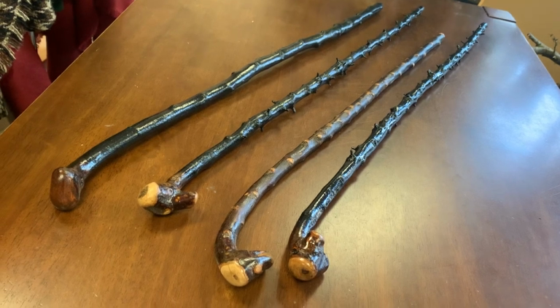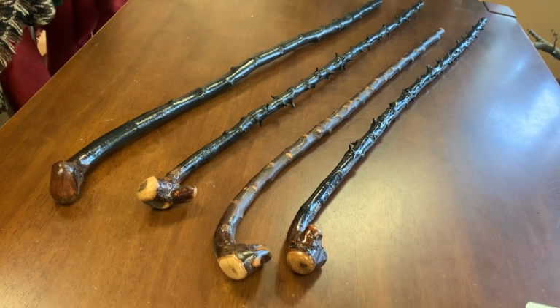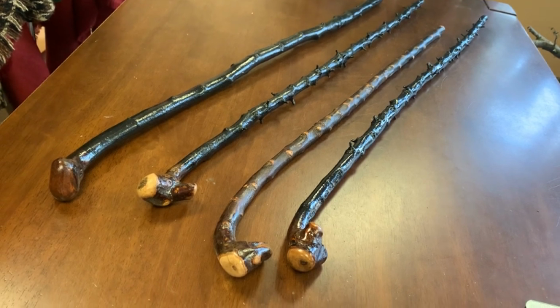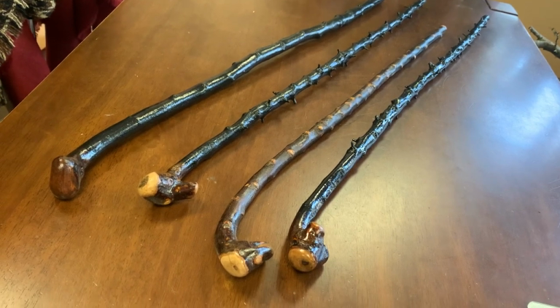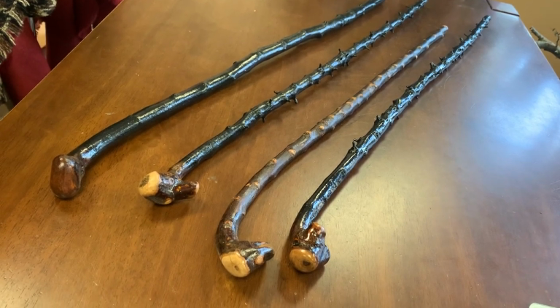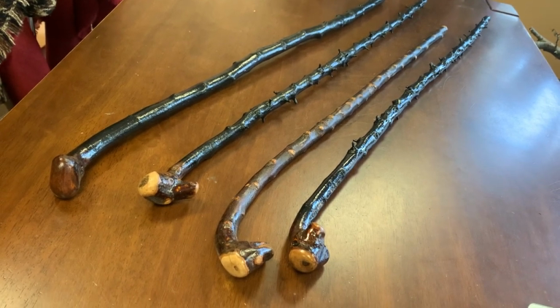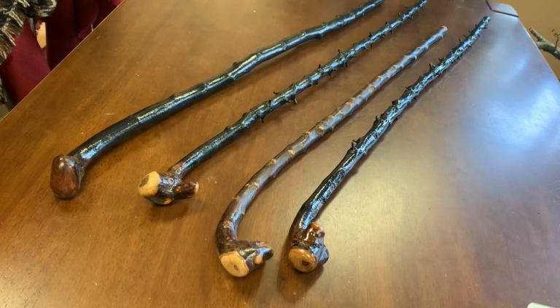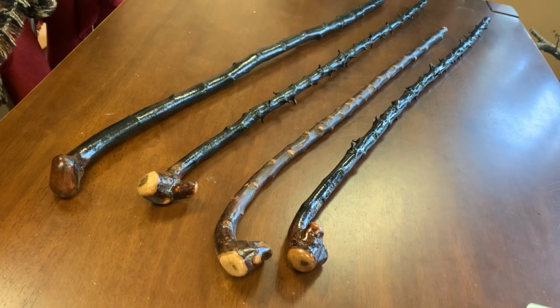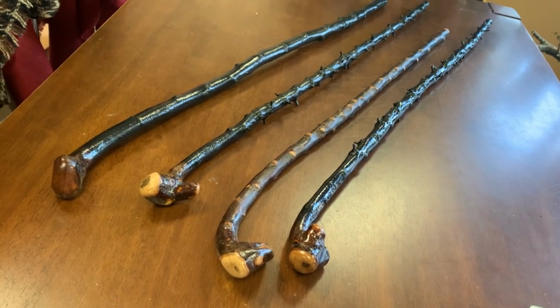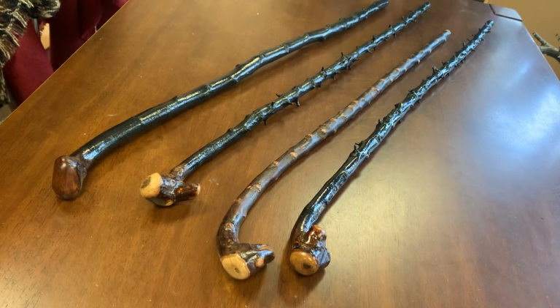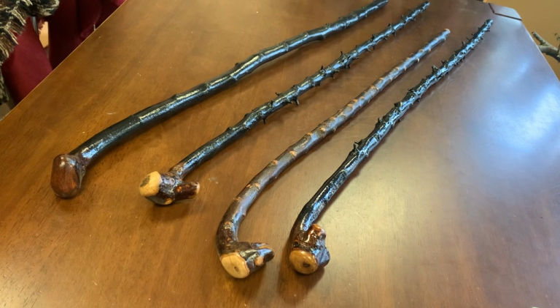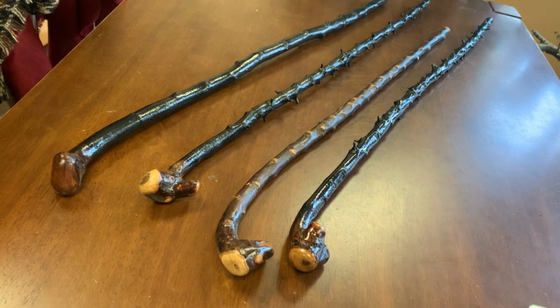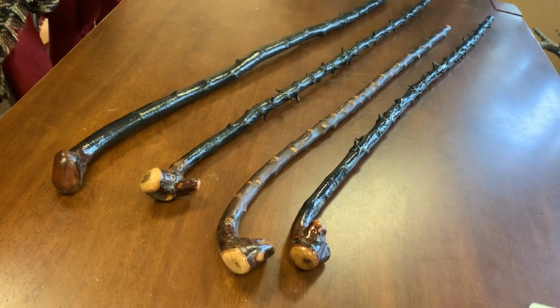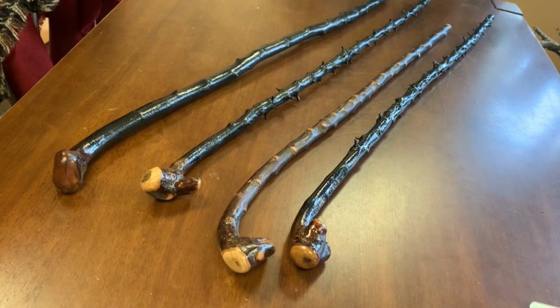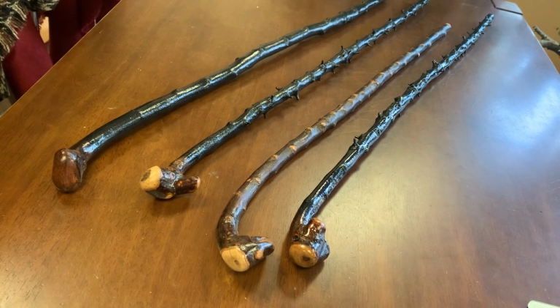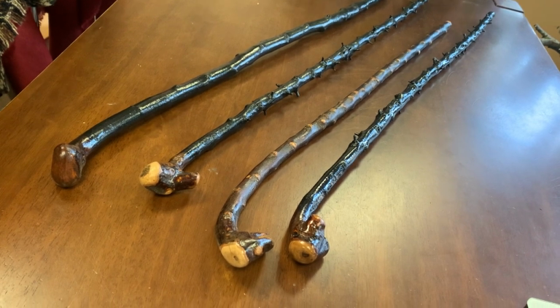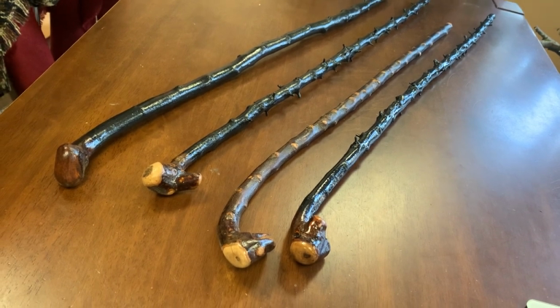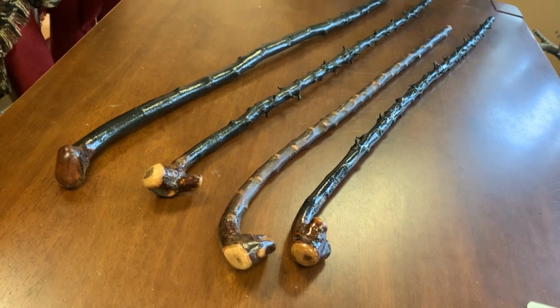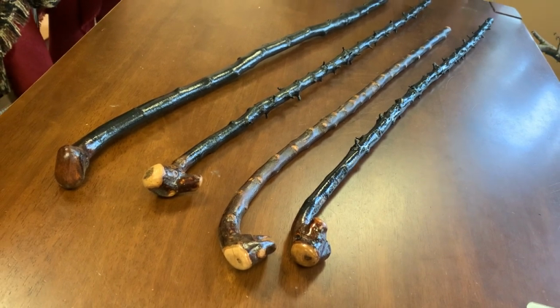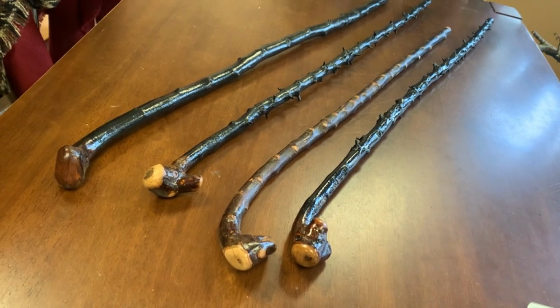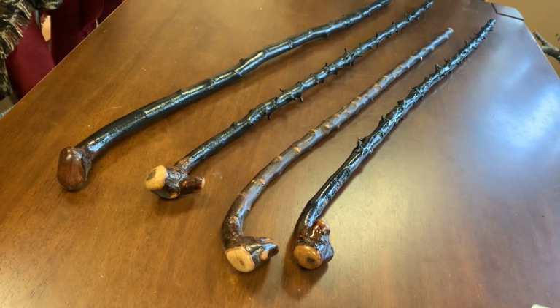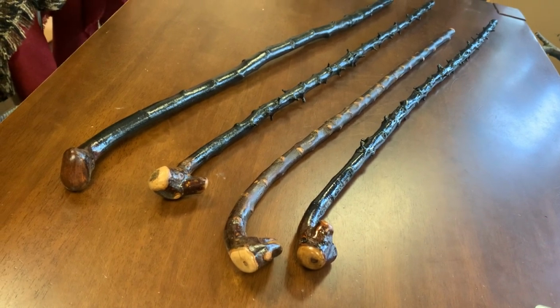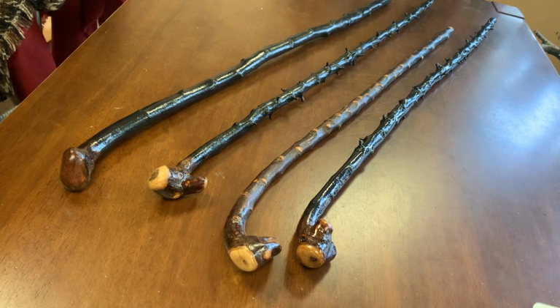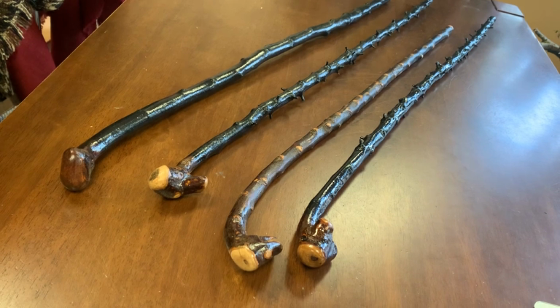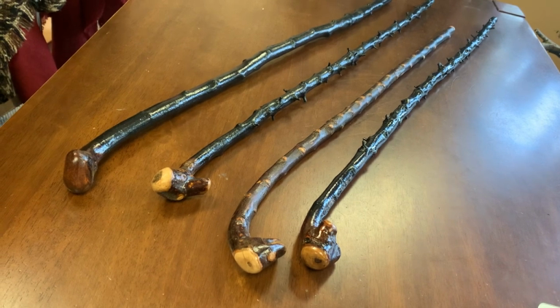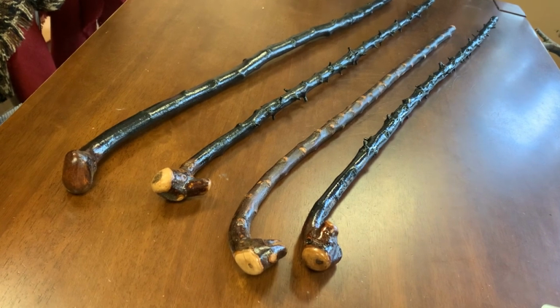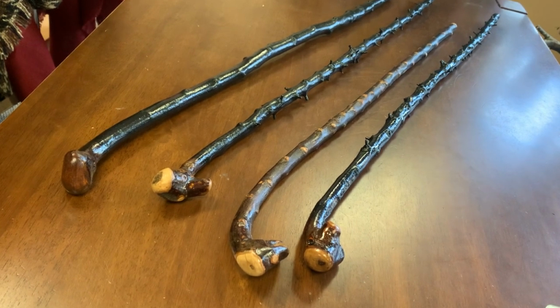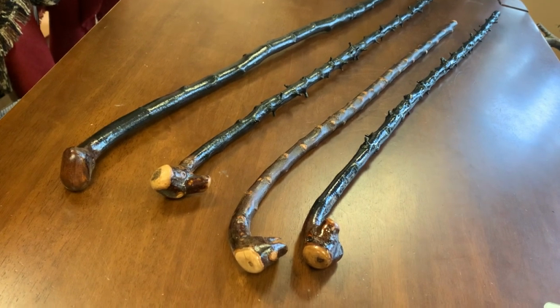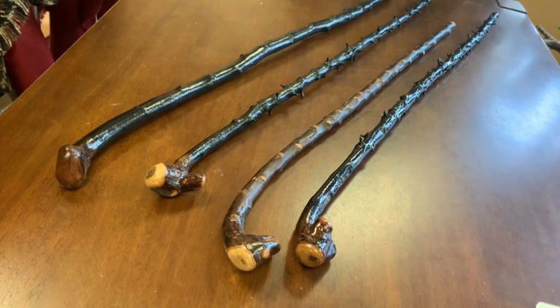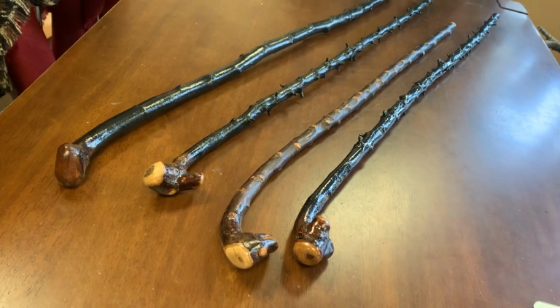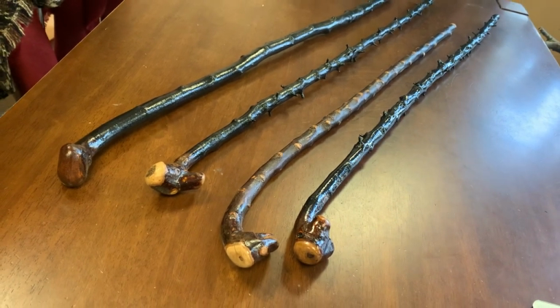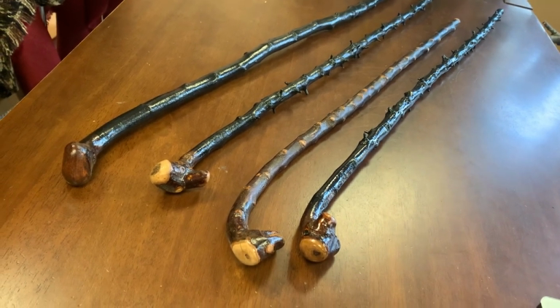Hello, this is Francis McCaffrey from McCaffrey Crafts here in County Kerry in Ireland. Here are four more black thorn shillelaghs that I made over the last few days, and two of them are quite extra thorny.